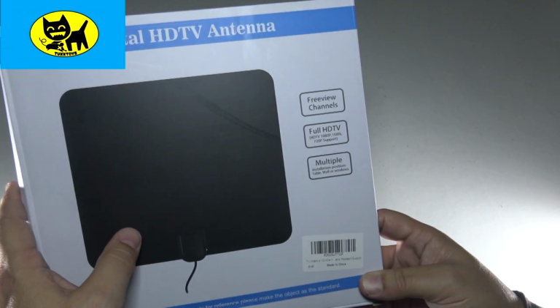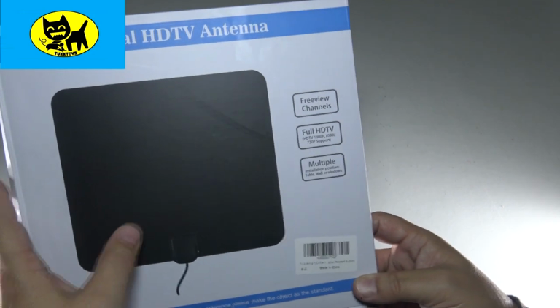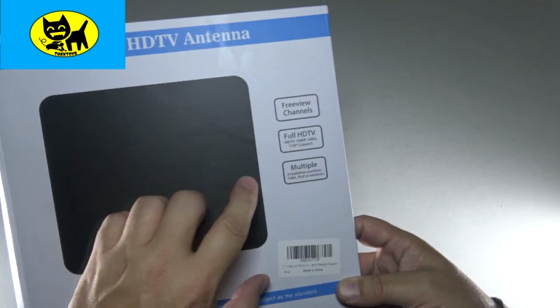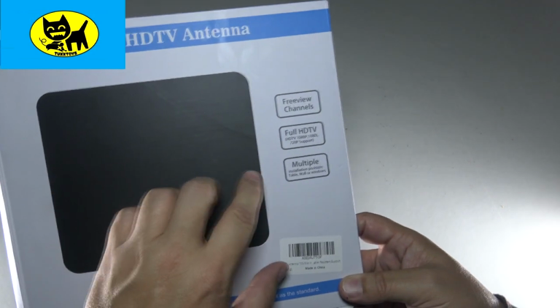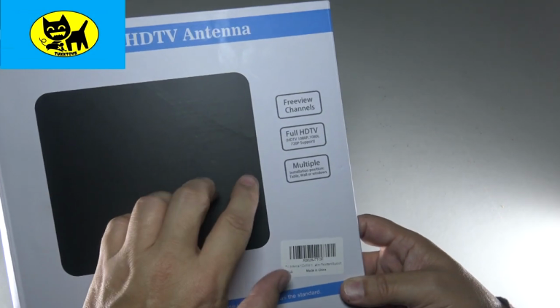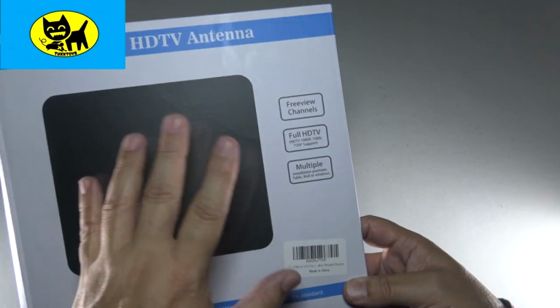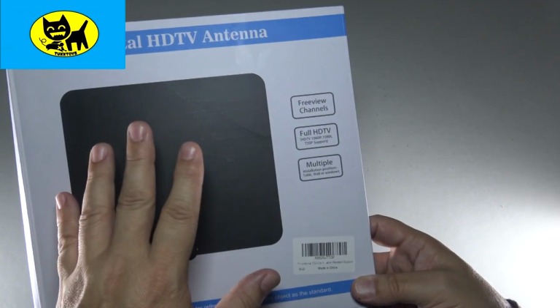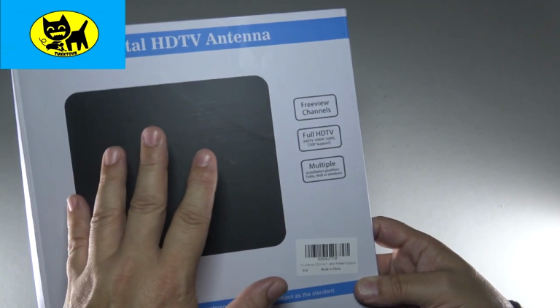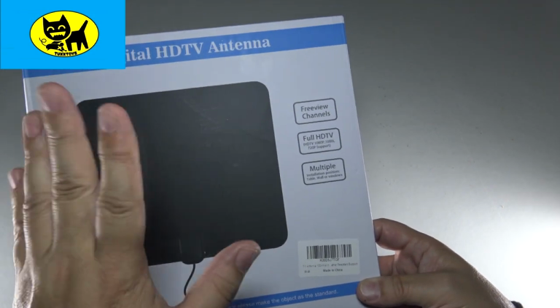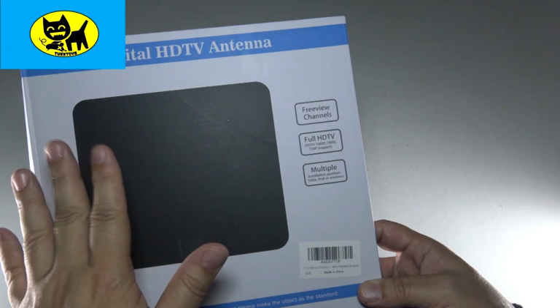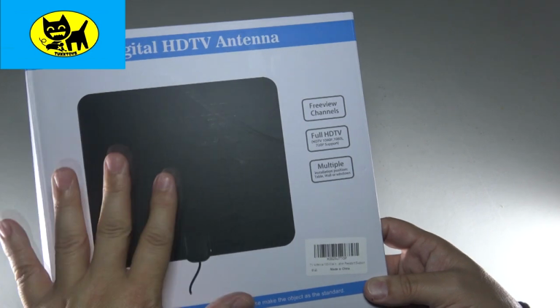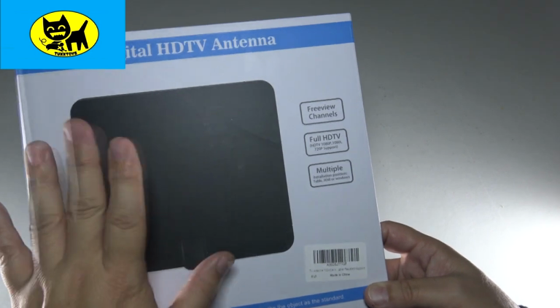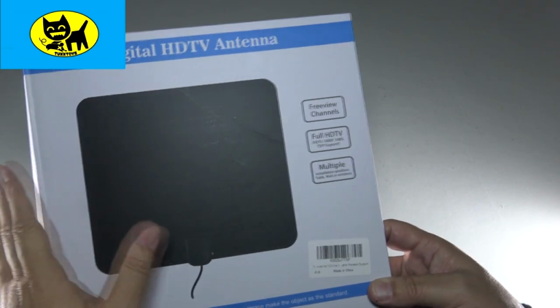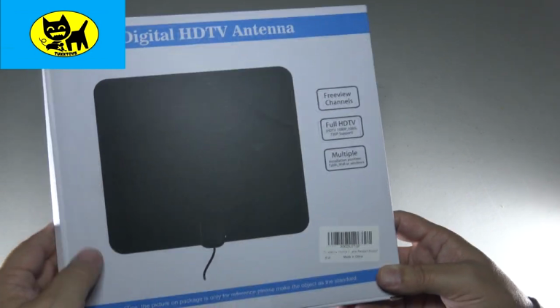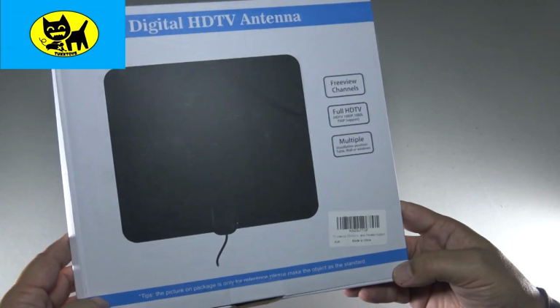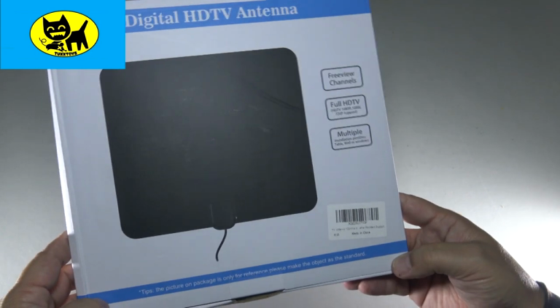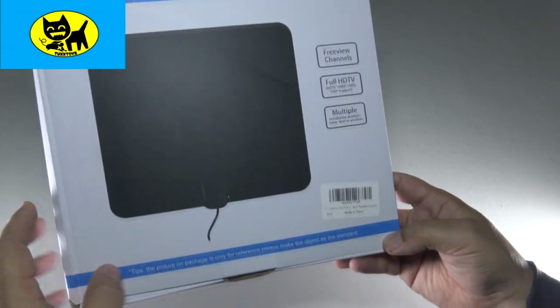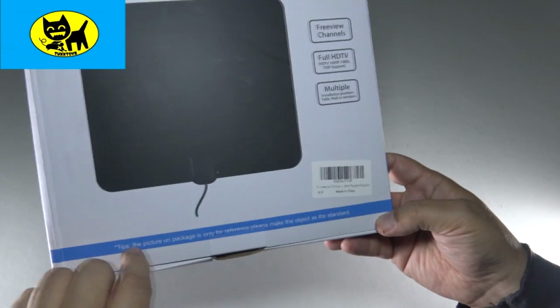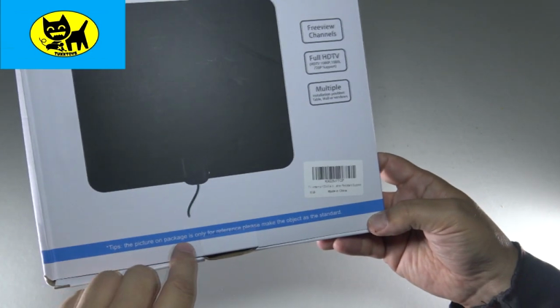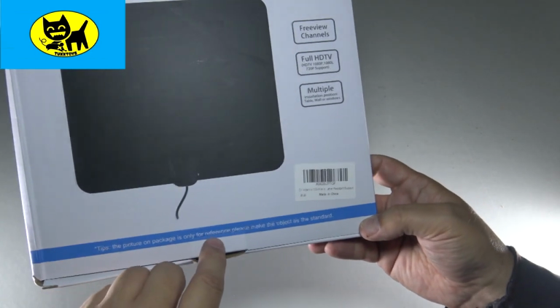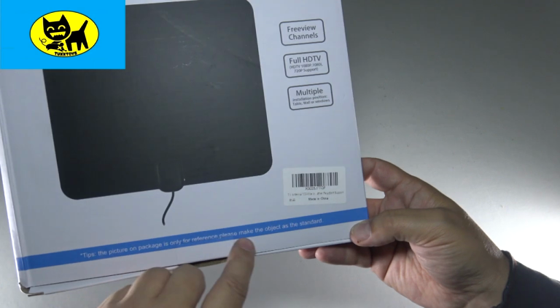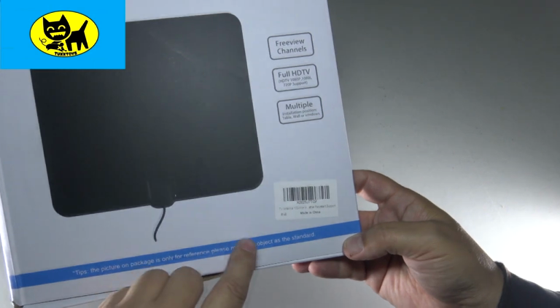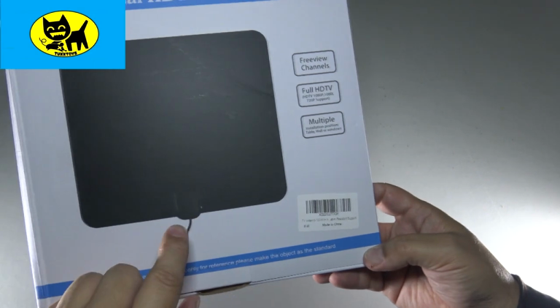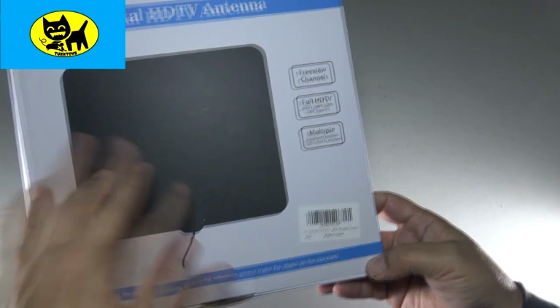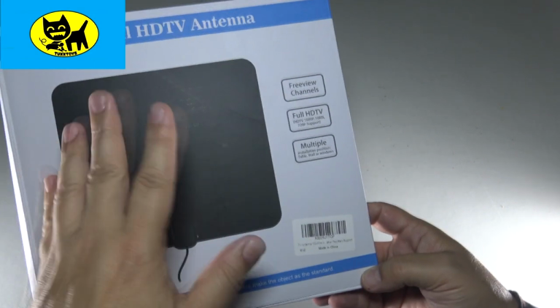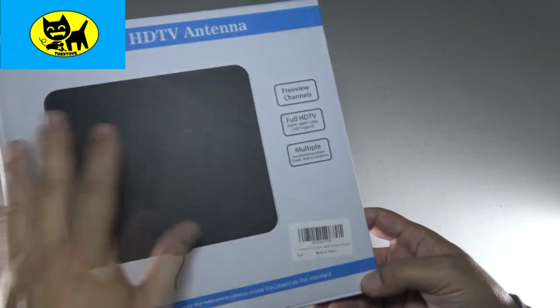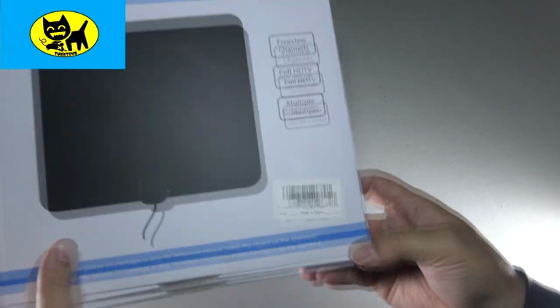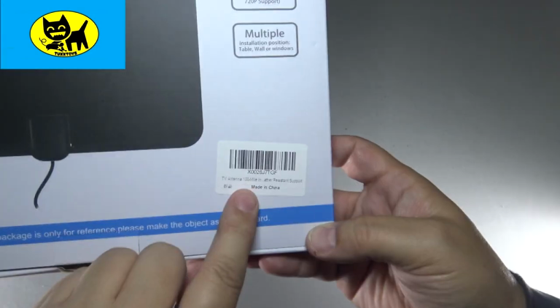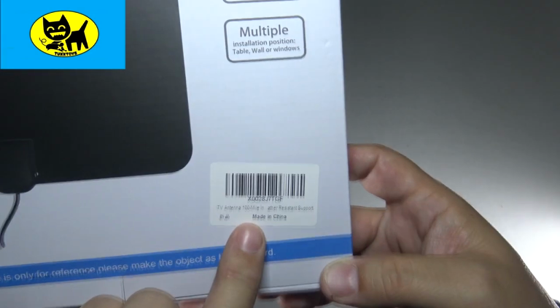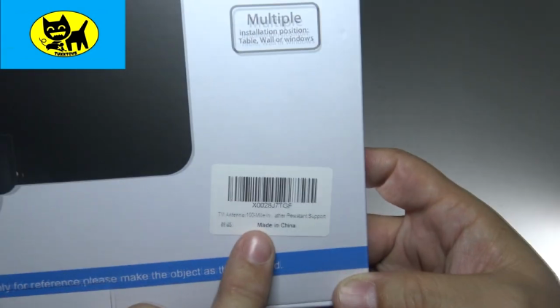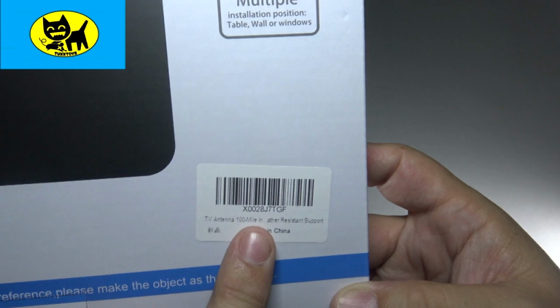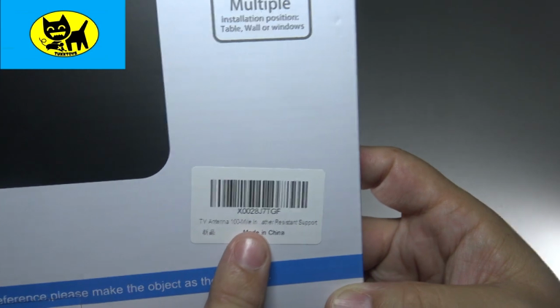This also has multiple installation positions and ways you can use this antenna, which is great. There are different types of installation positions. The picture in the package is for reference only, and we'll open this up and show you what it looks like.